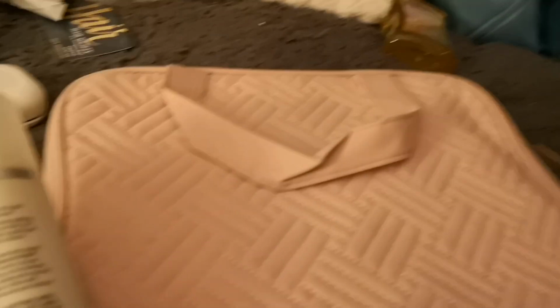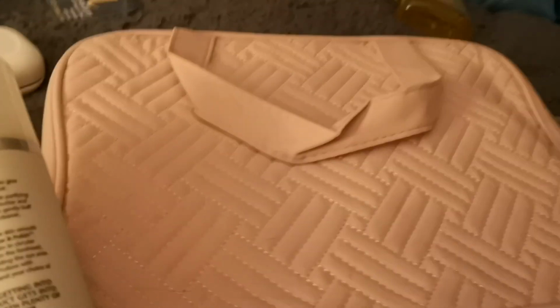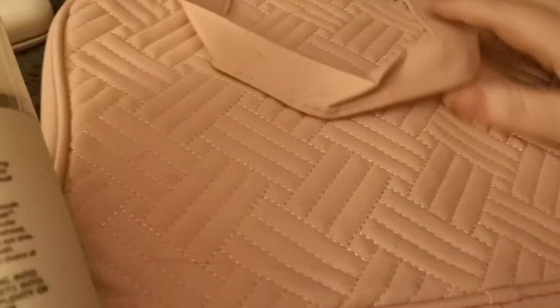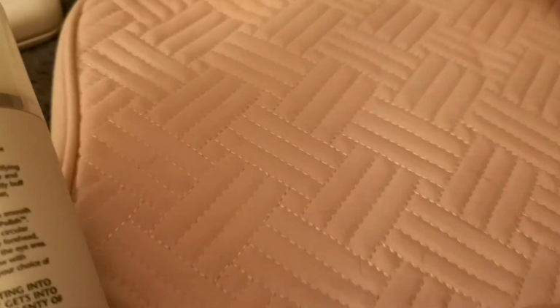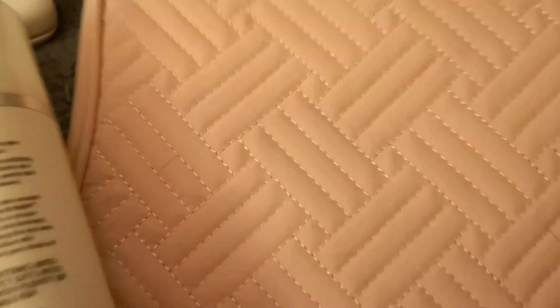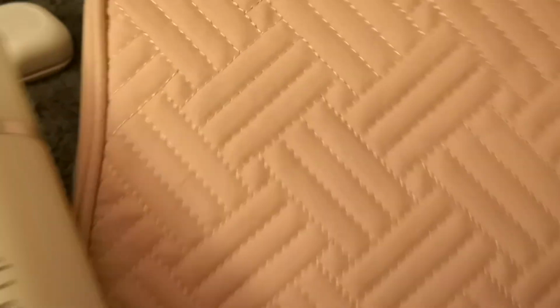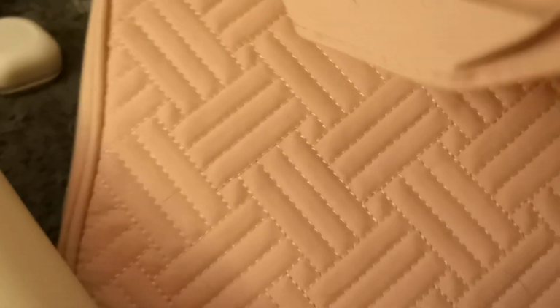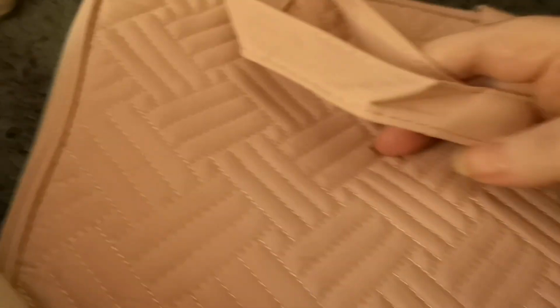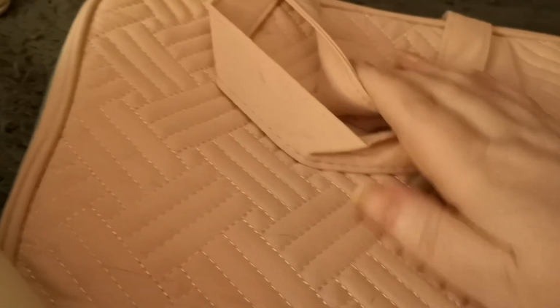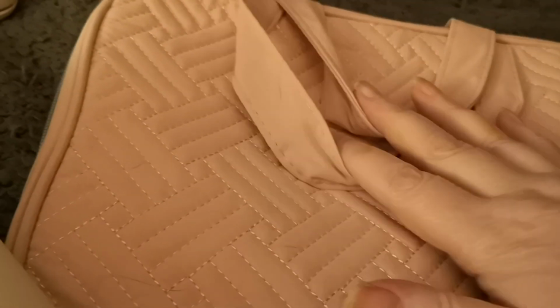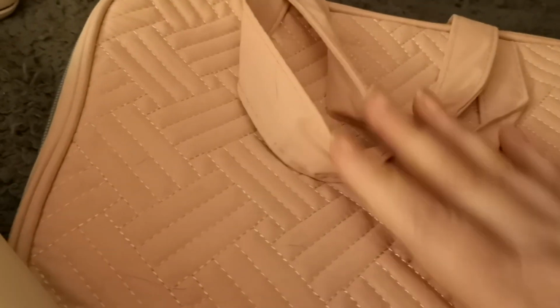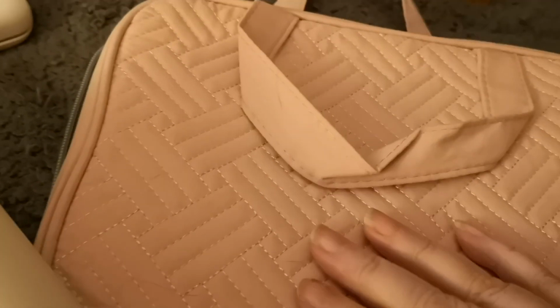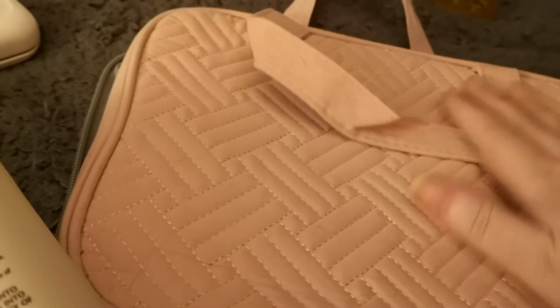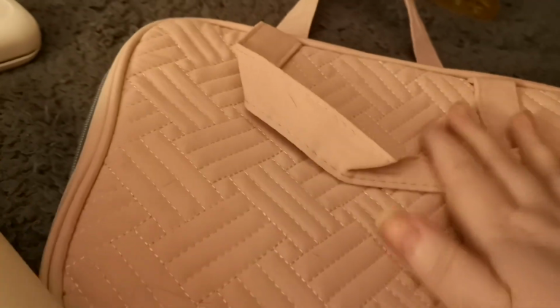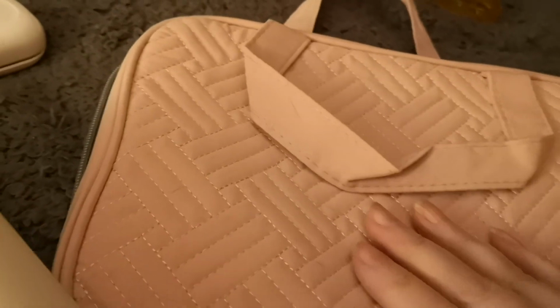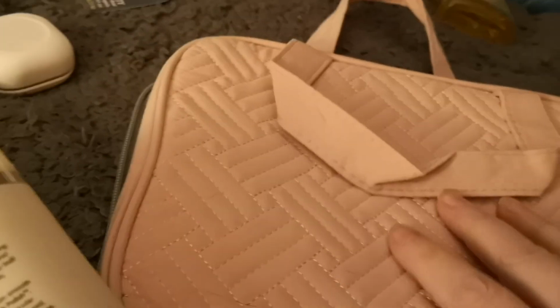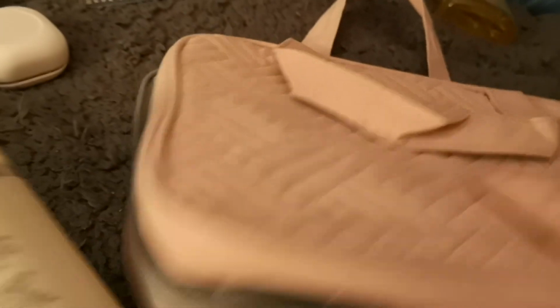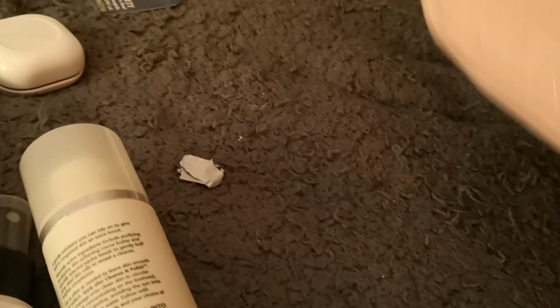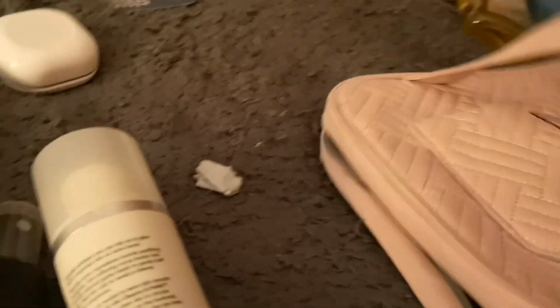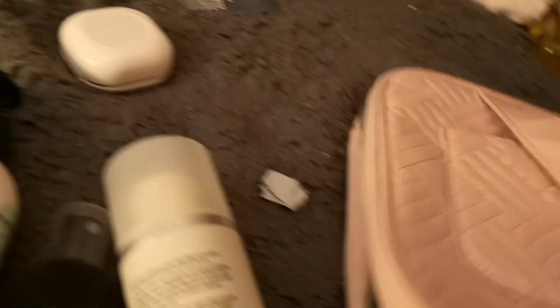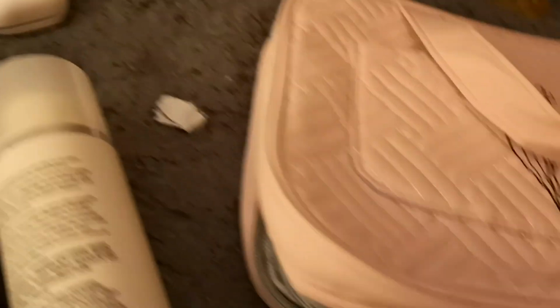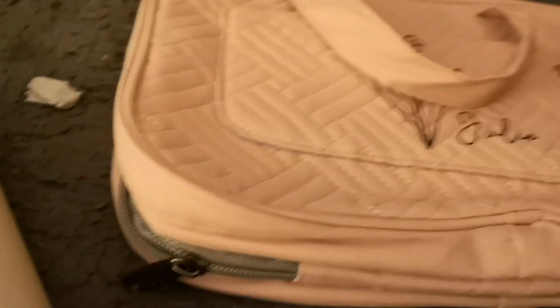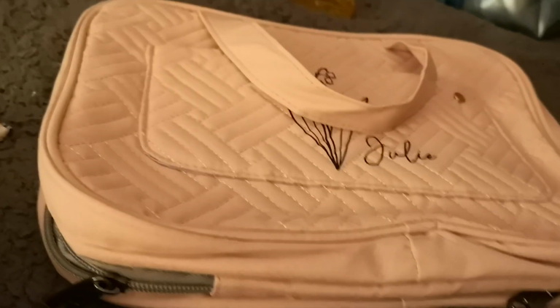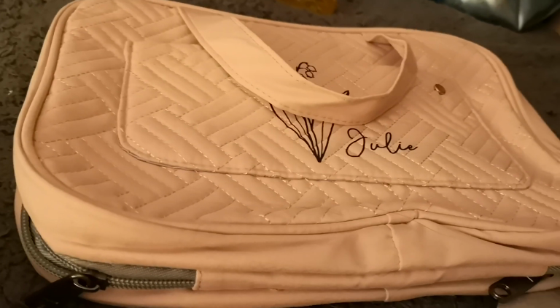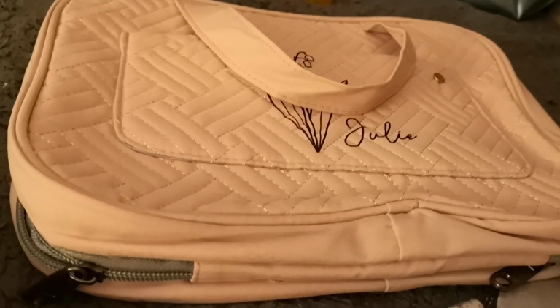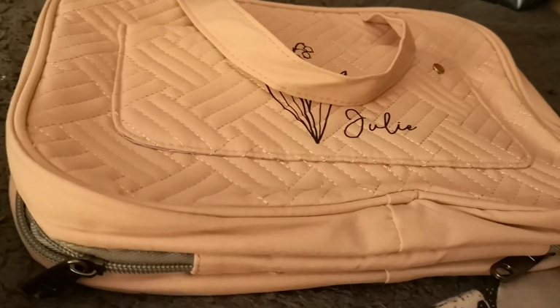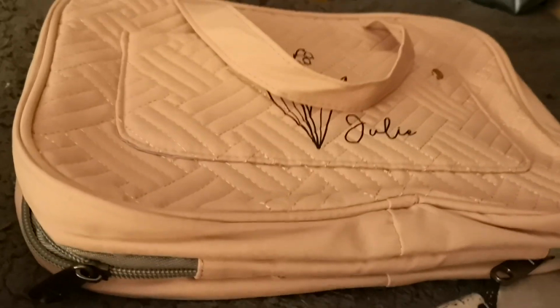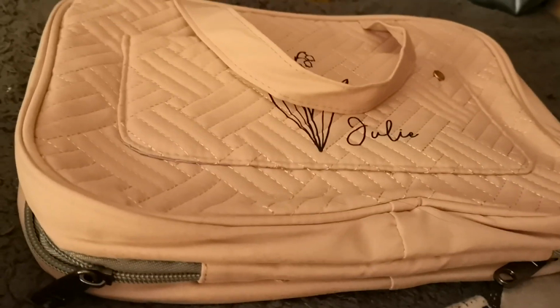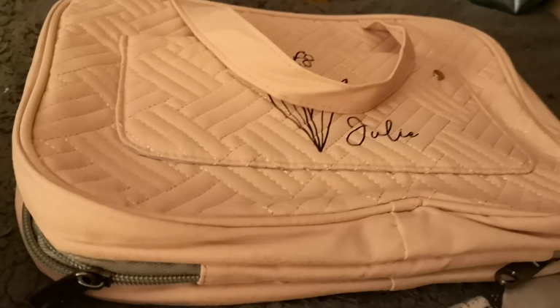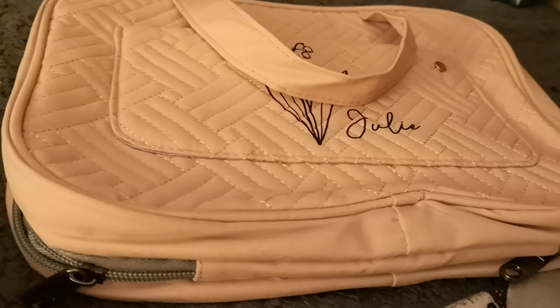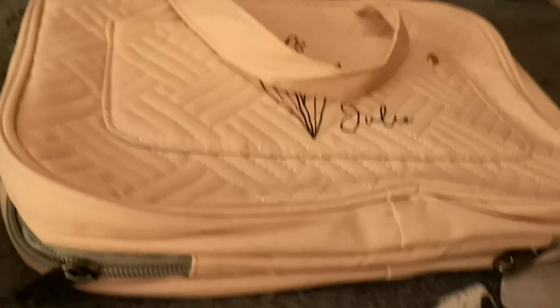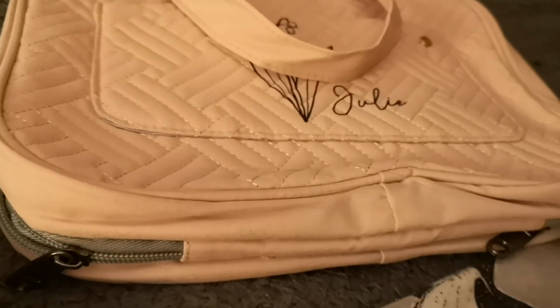It has handles on both sides so you can carry it. It's a lovely soft fabric. I did get it off Instagram, so if you really want it, it is on Instagram.